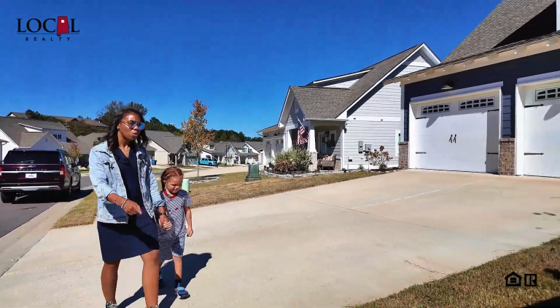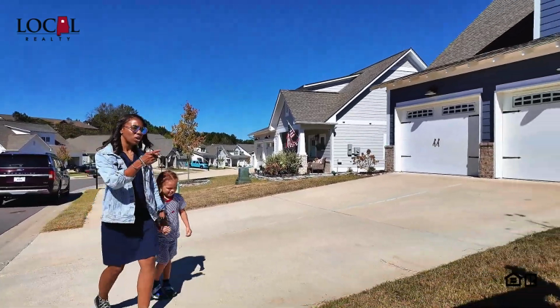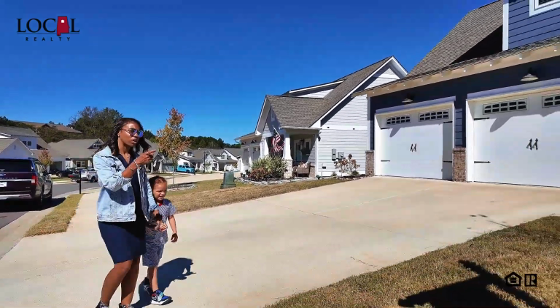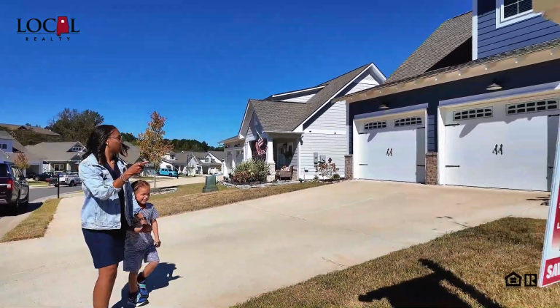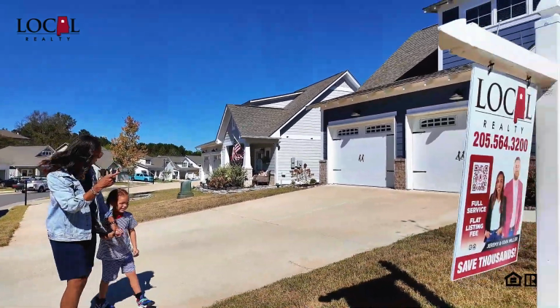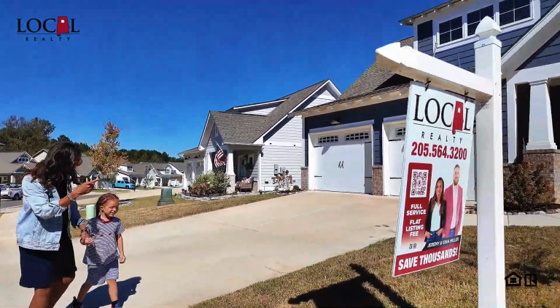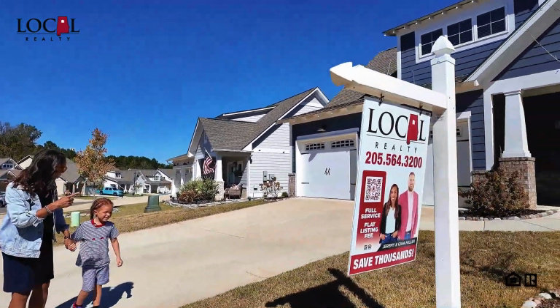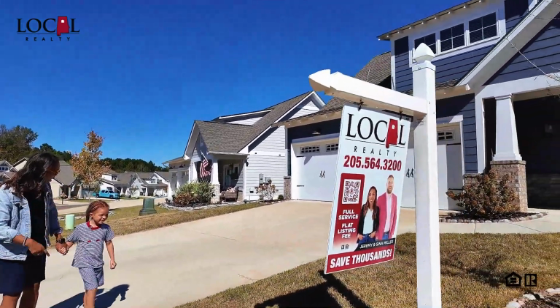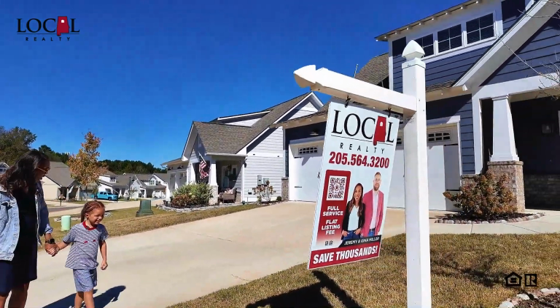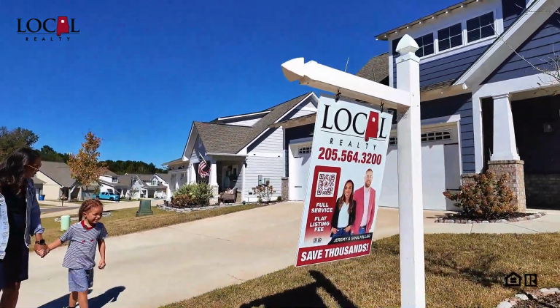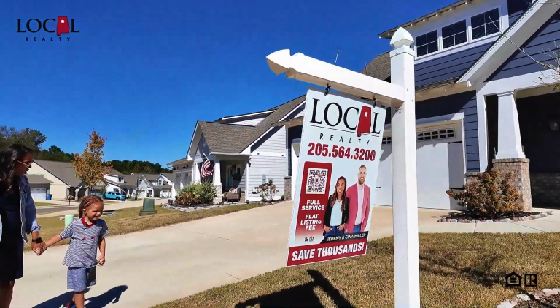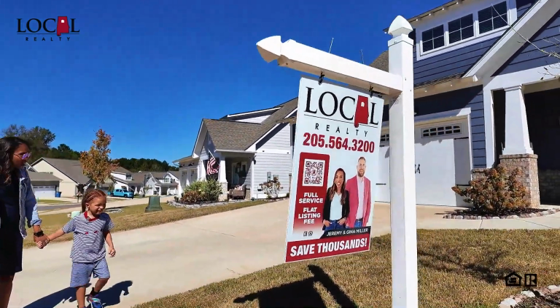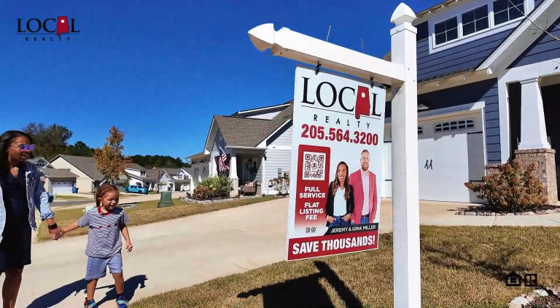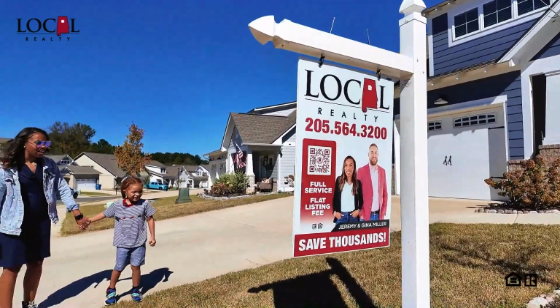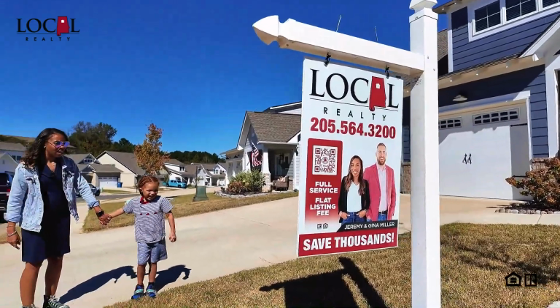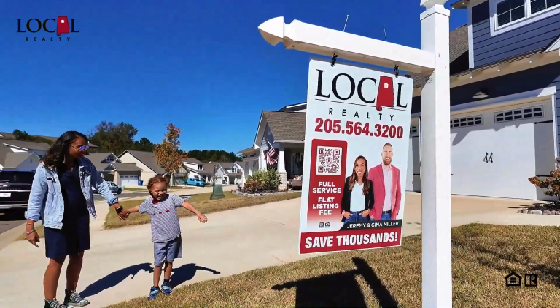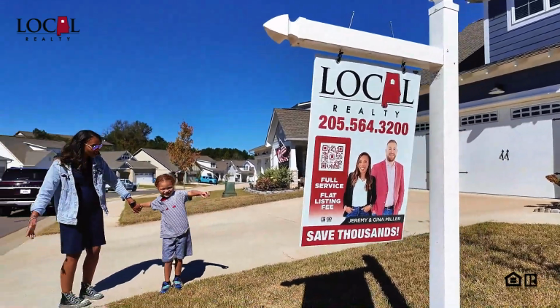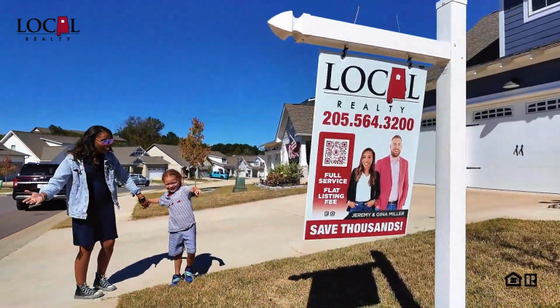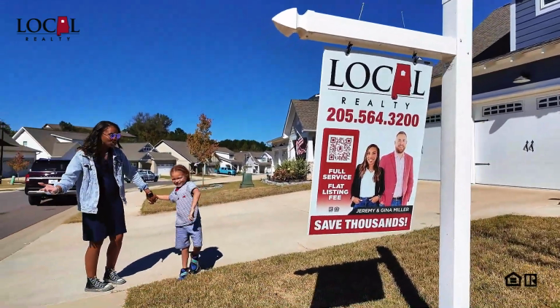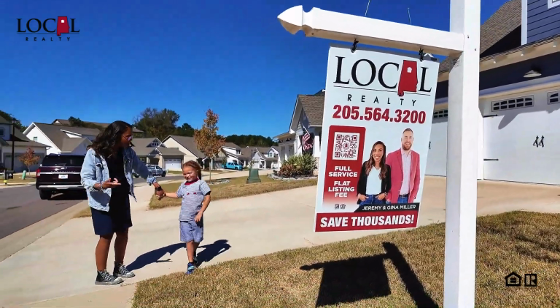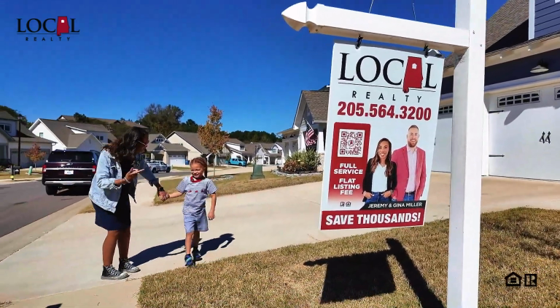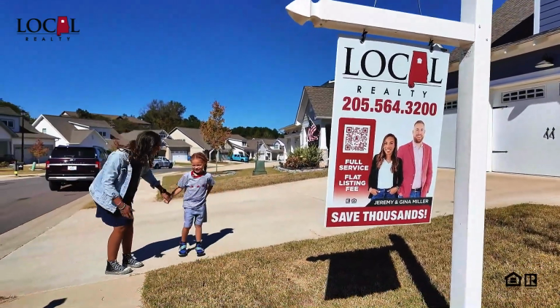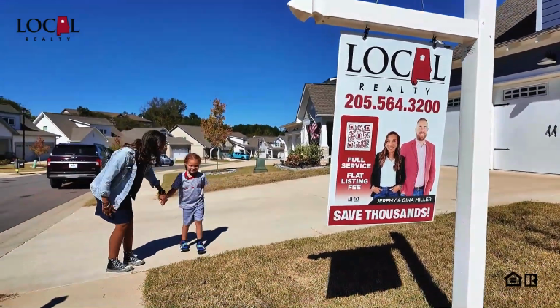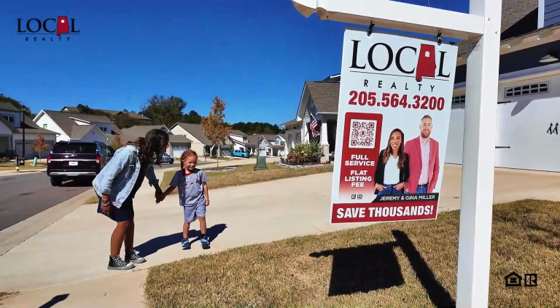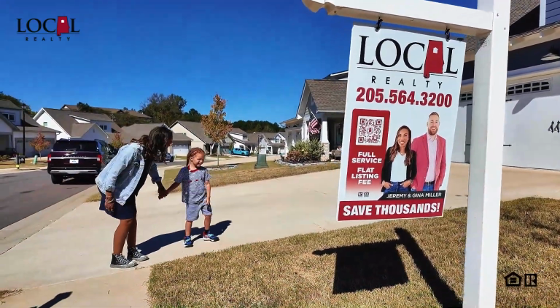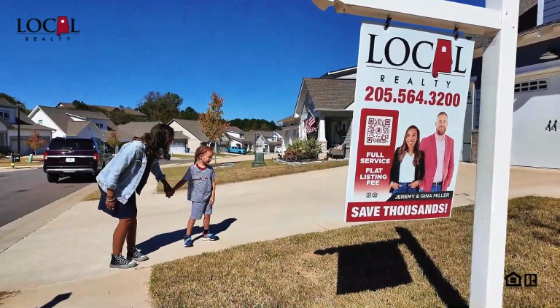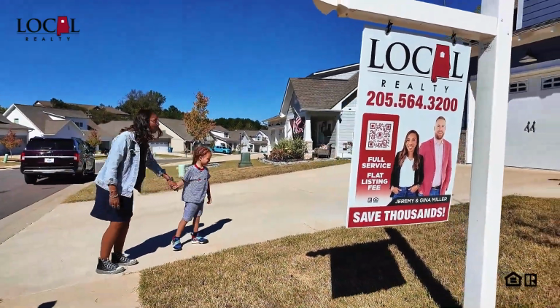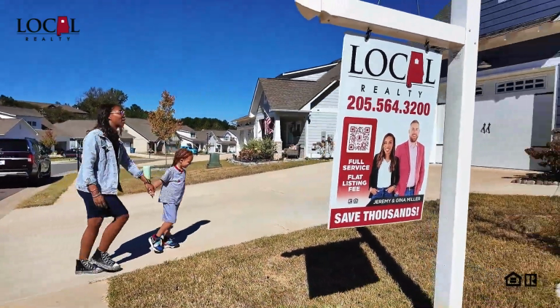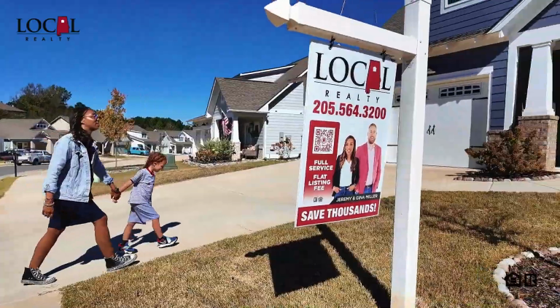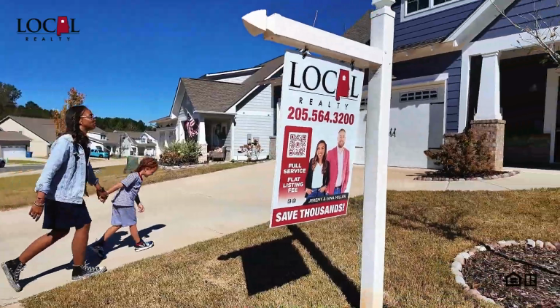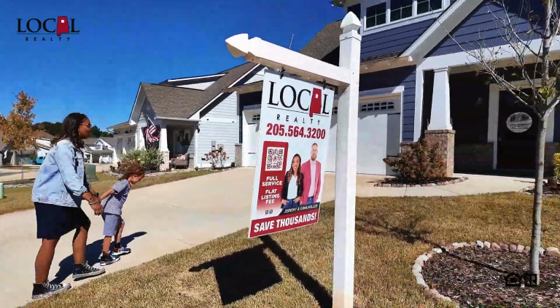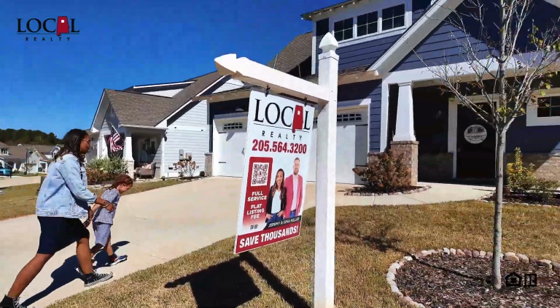Oh, look. Who's on that sign? Mom and Dad. That's right. Do you want to go take a look at this house? Mm-hmm. Okay, let's go take a look.